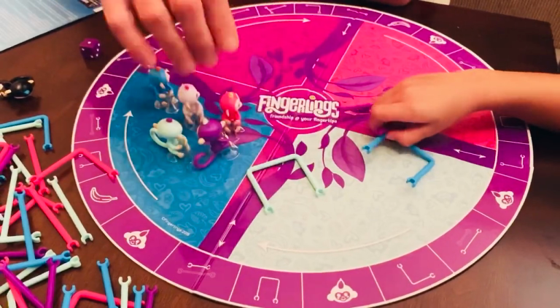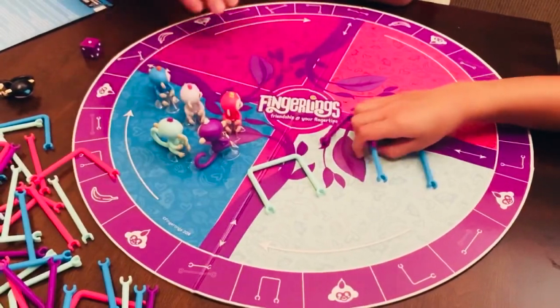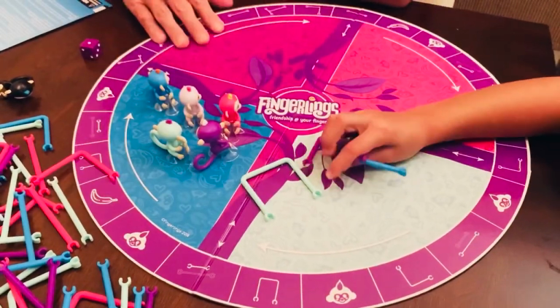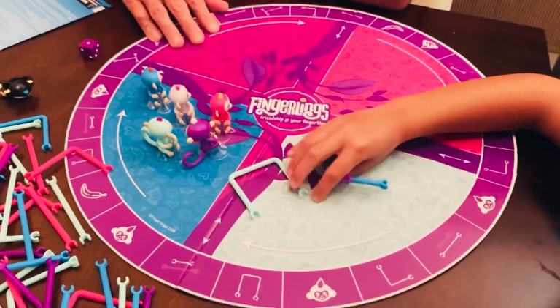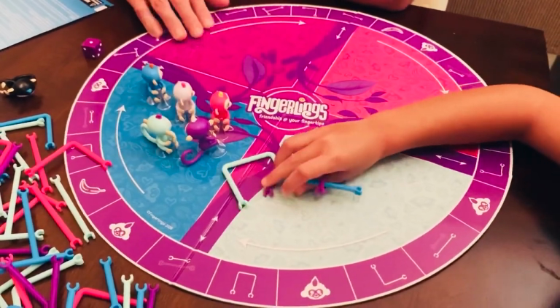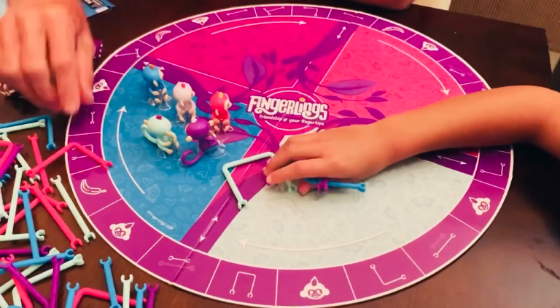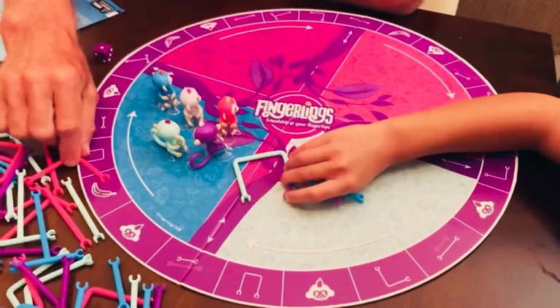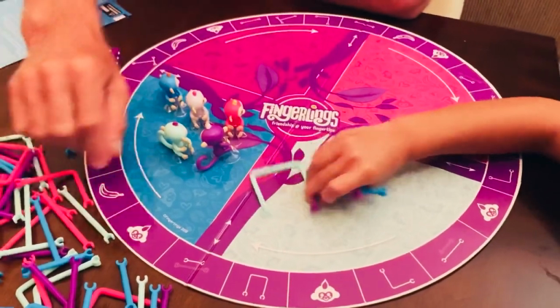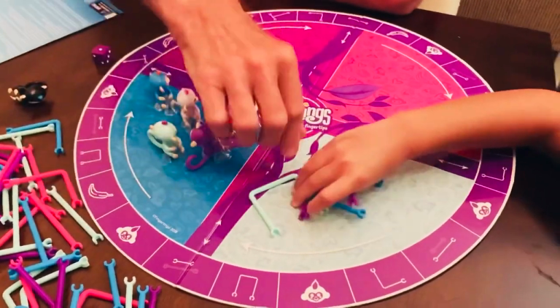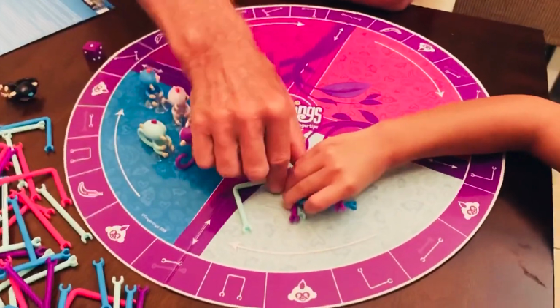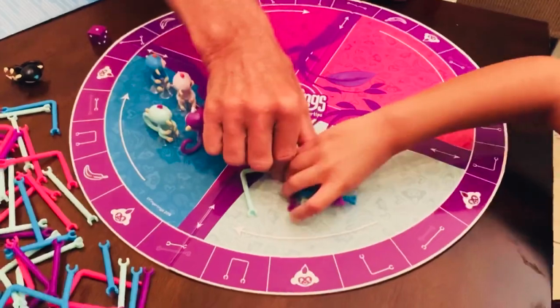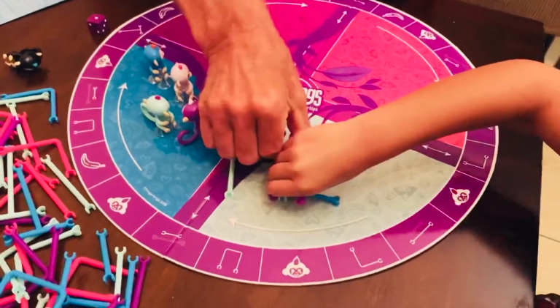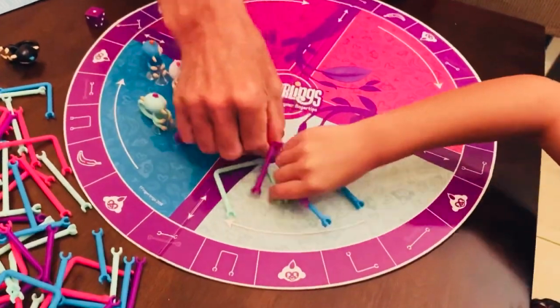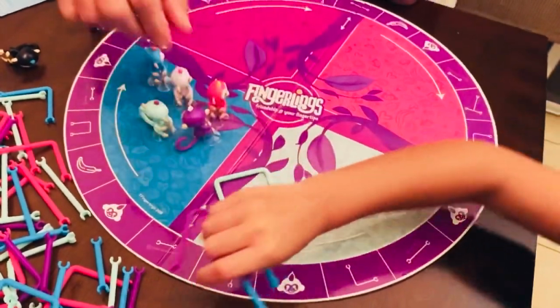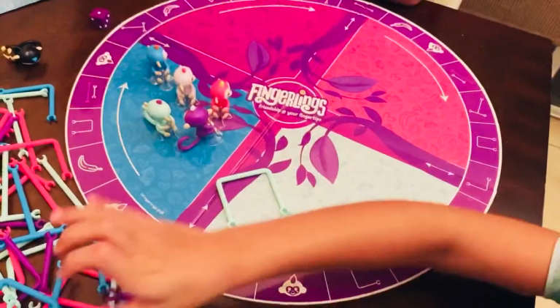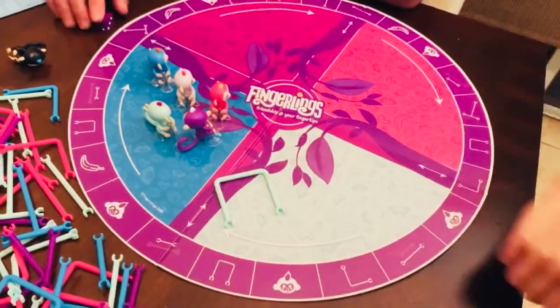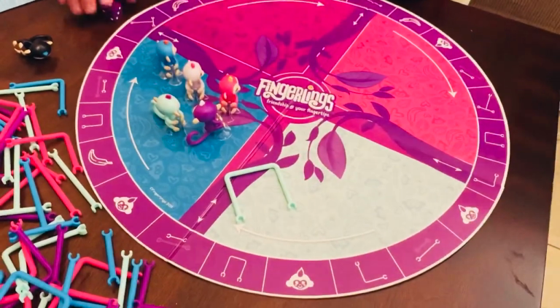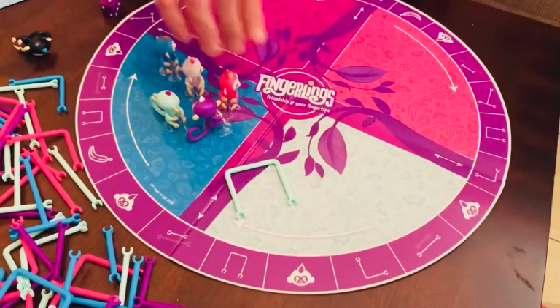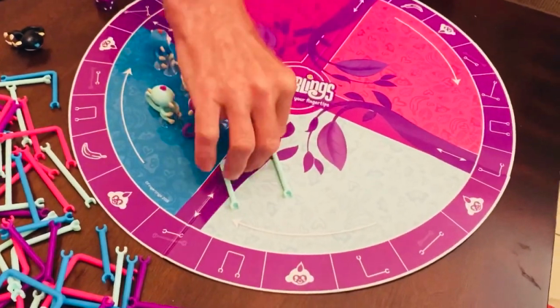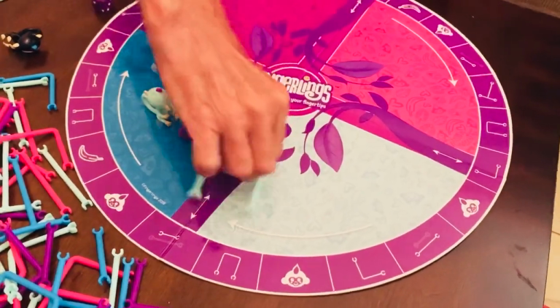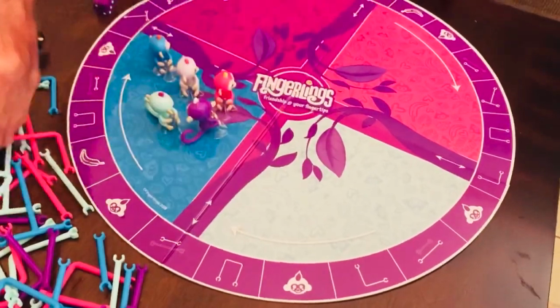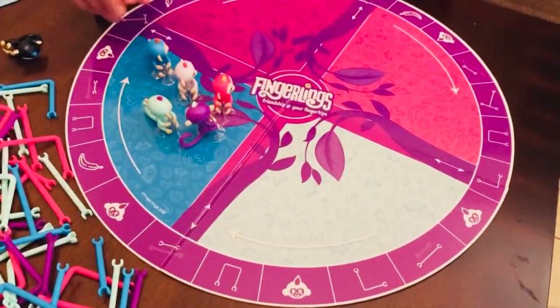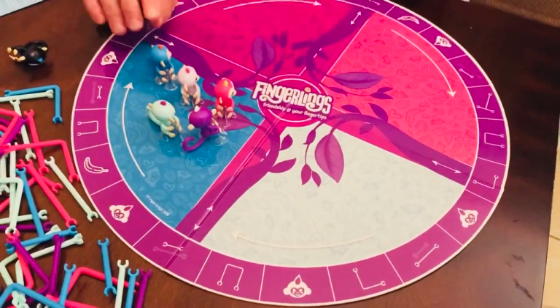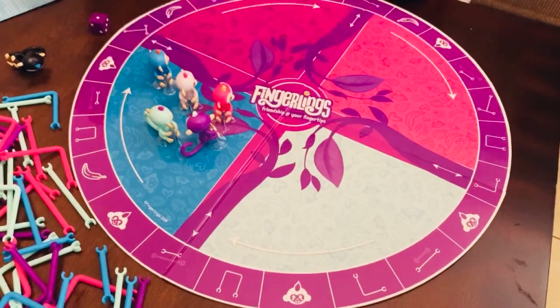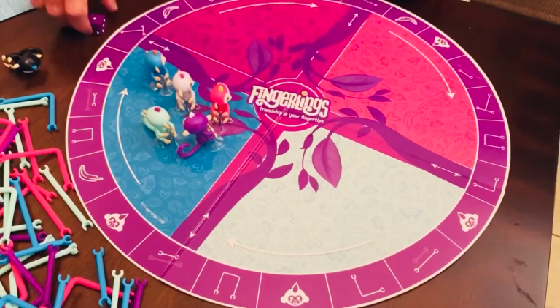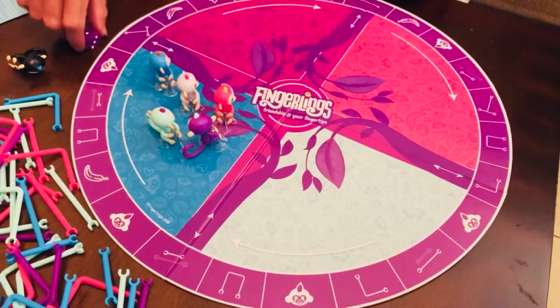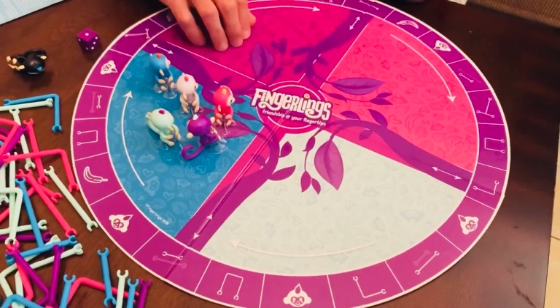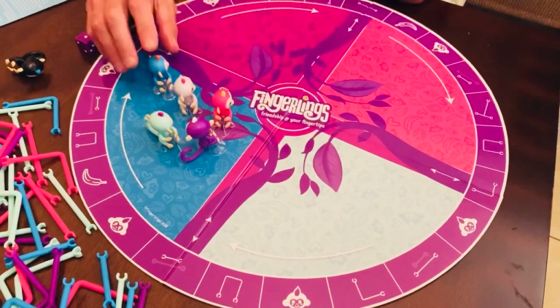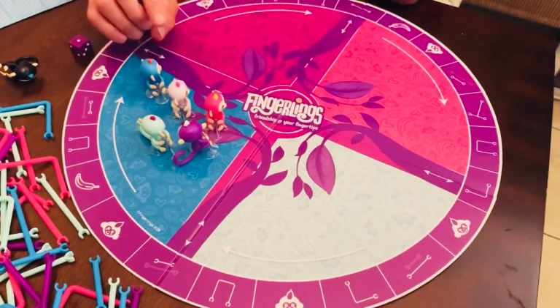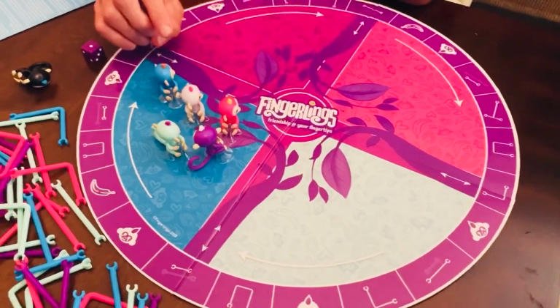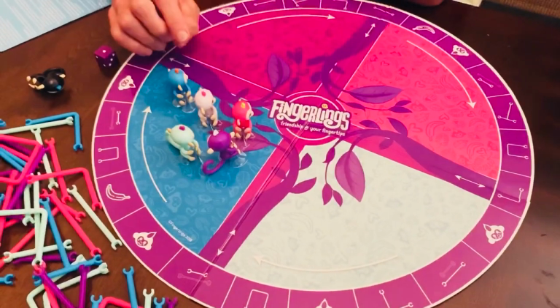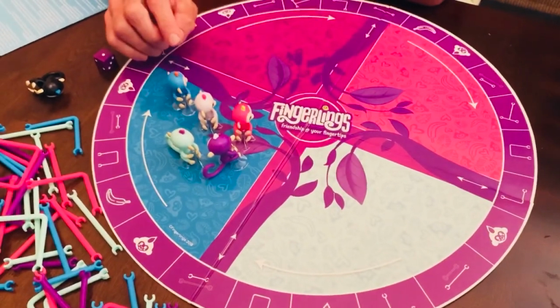But if you get the wrong one, that means you need to put it back — you can't take the wrong color. So there's six monkeys and there's two of us playing. You pick your monkey first — what color do you want?